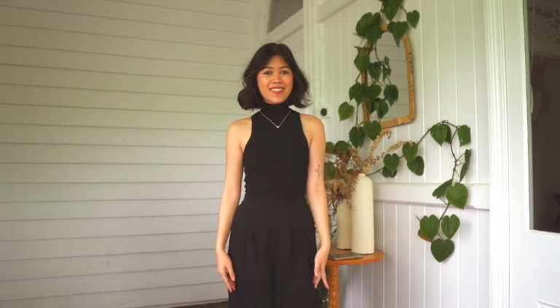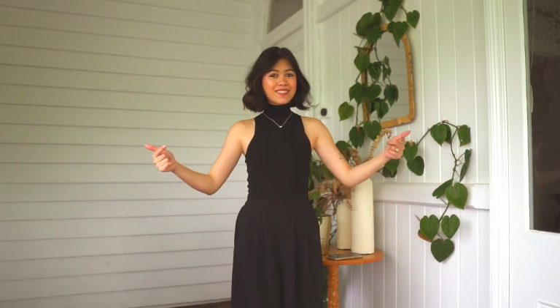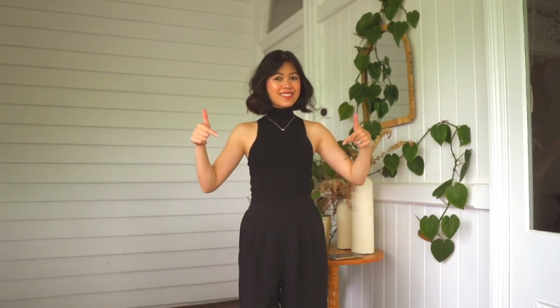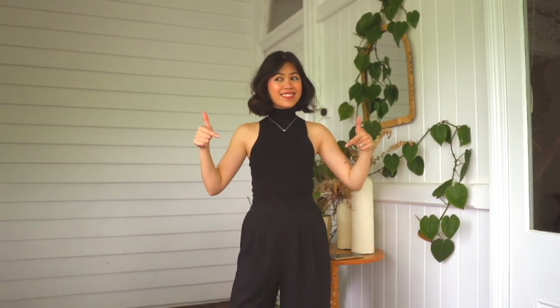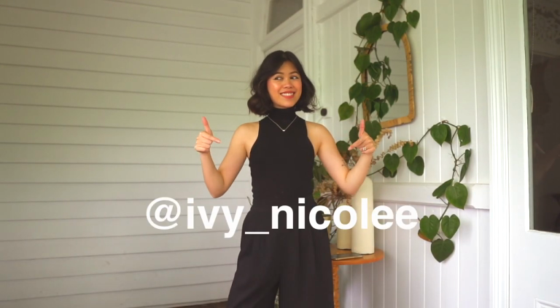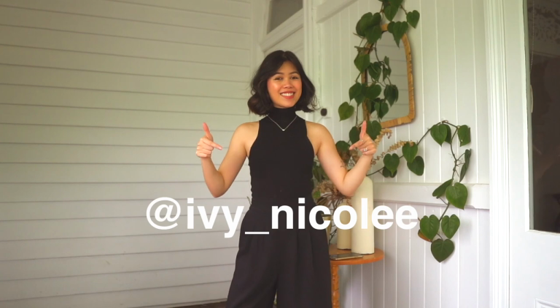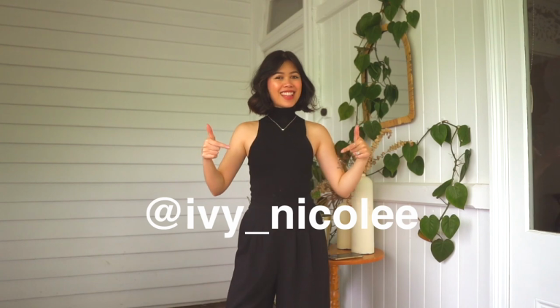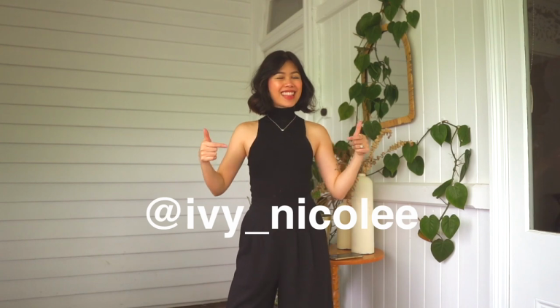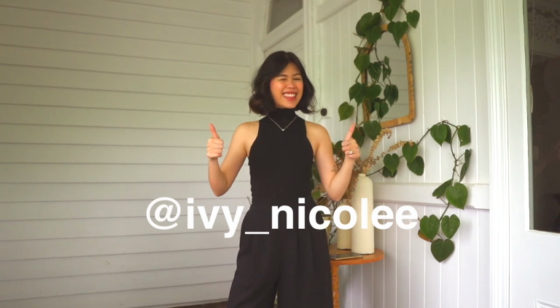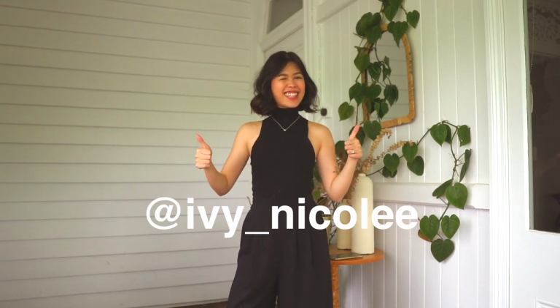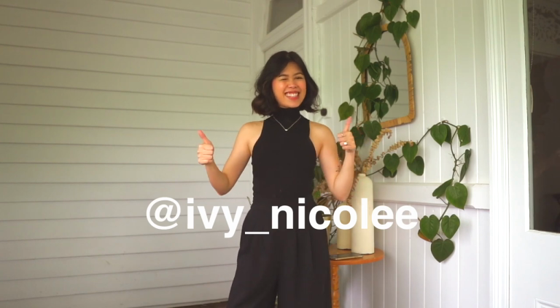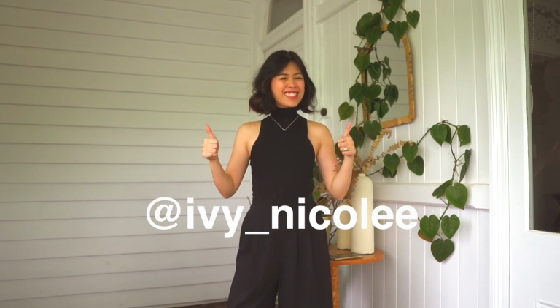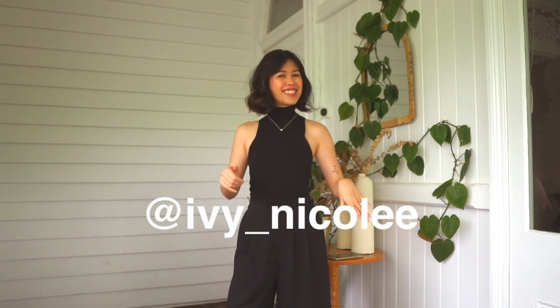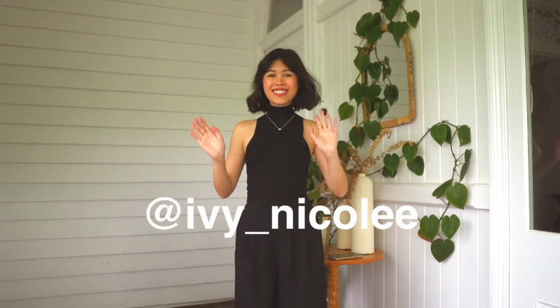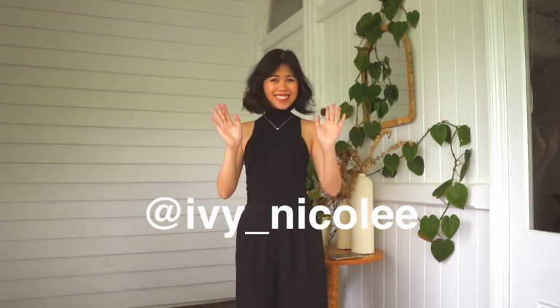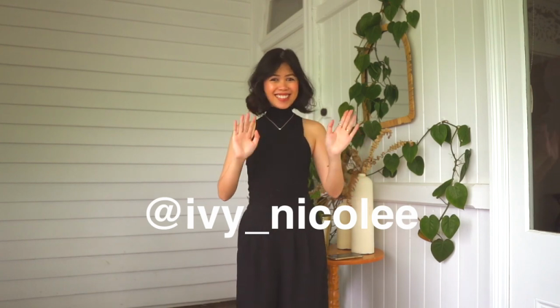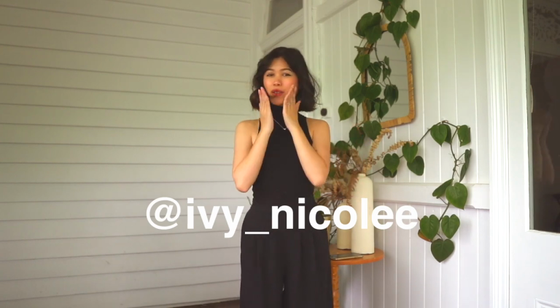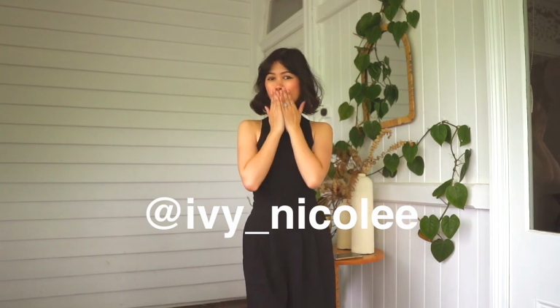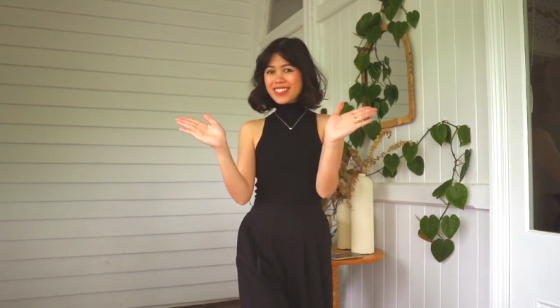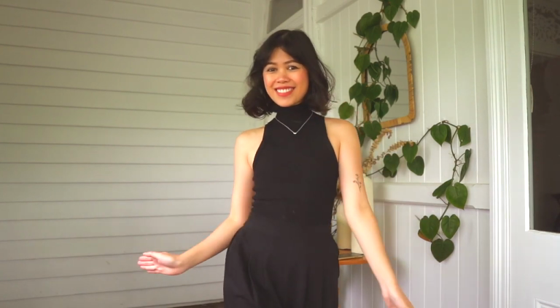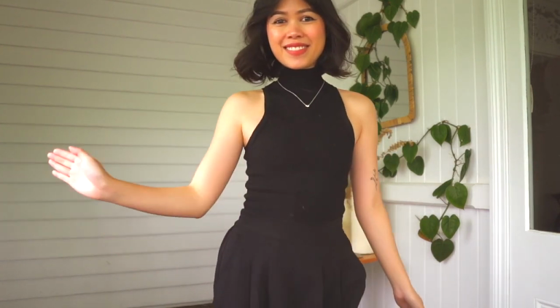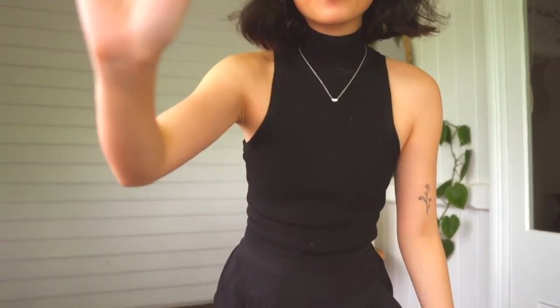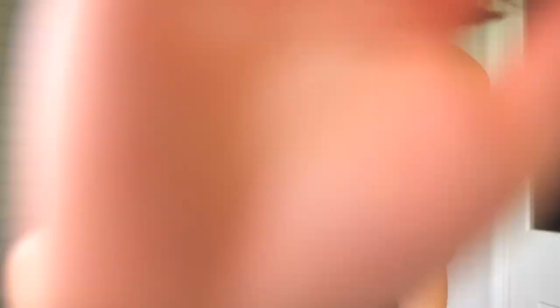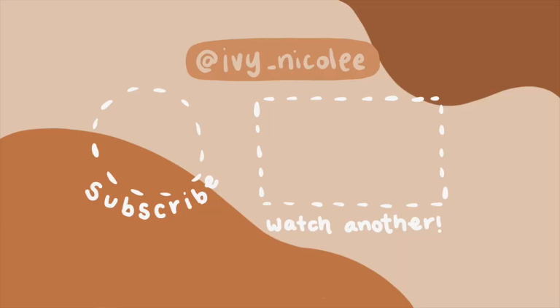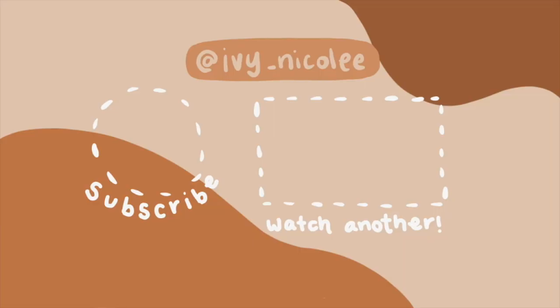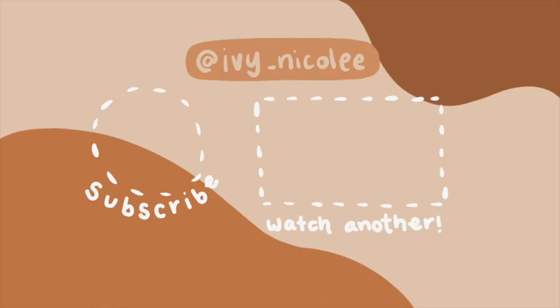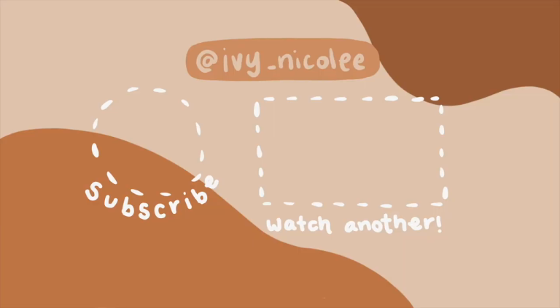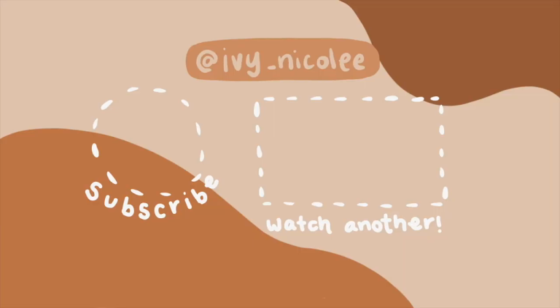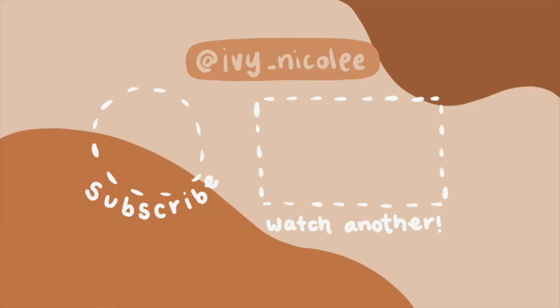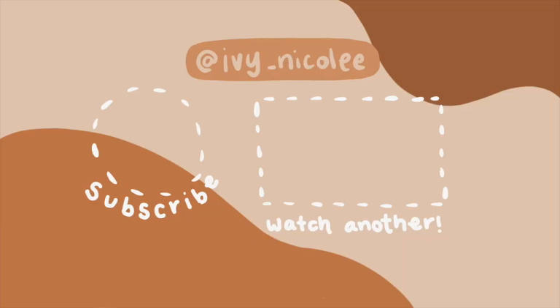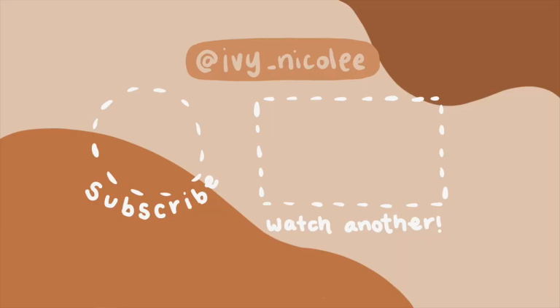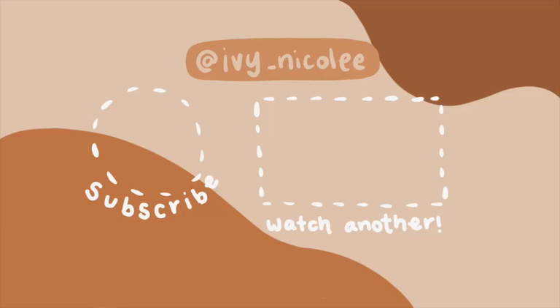I hope you guys really liked these hacks. Follow me on Instagram and TikTok where I post a lot of hacks for small-chested girlies and everyday styling. Love you guys — thank you so much for watching. Bye!